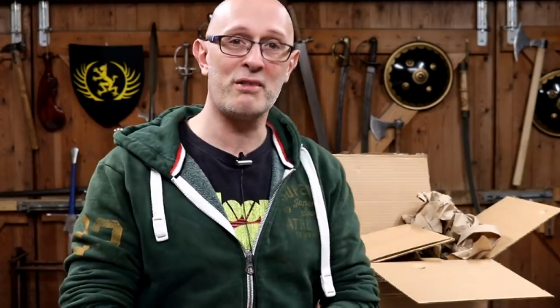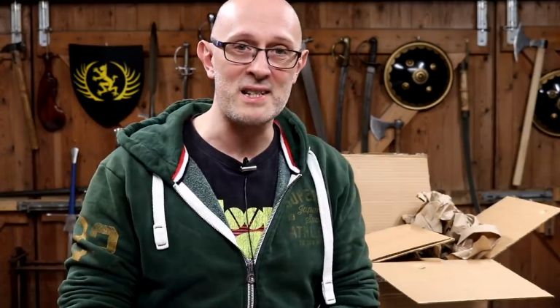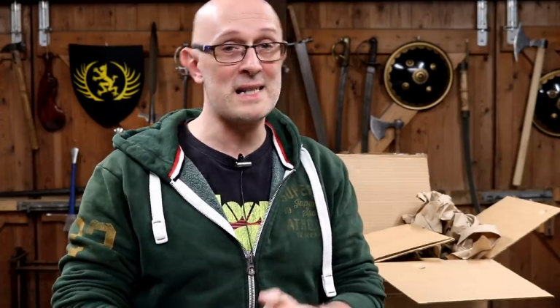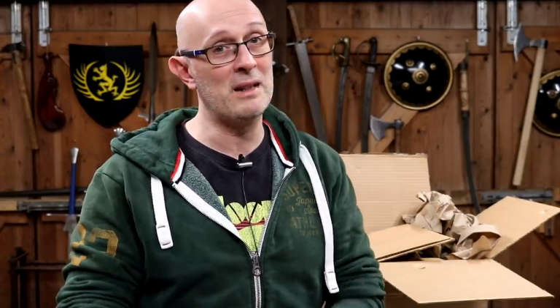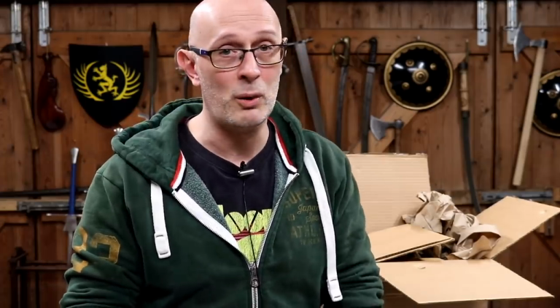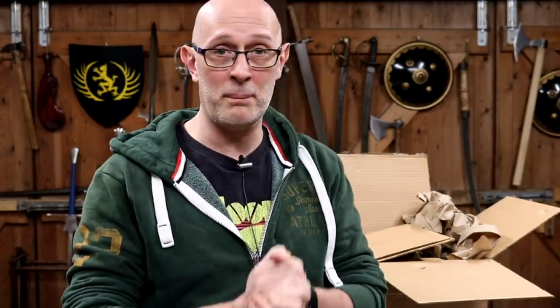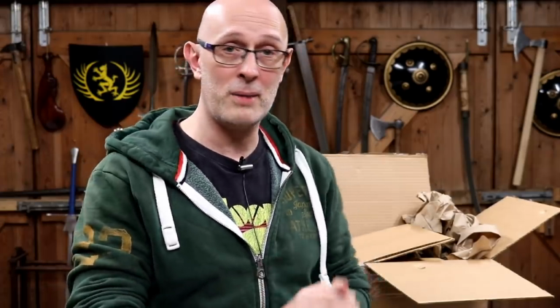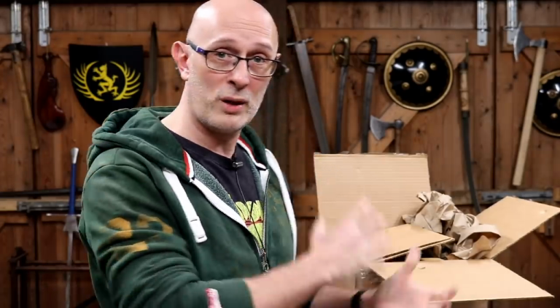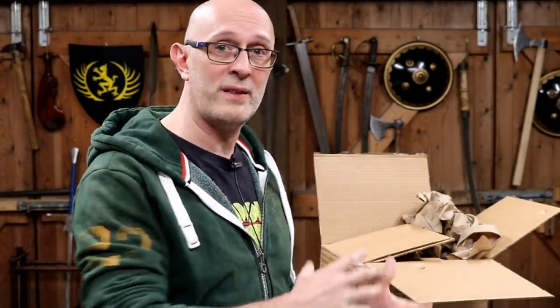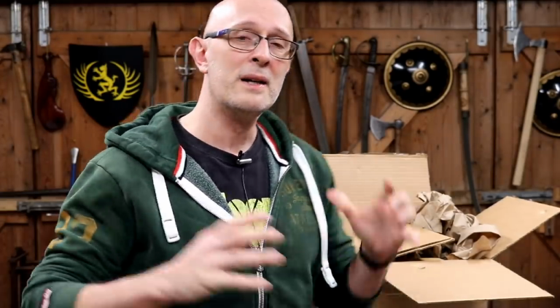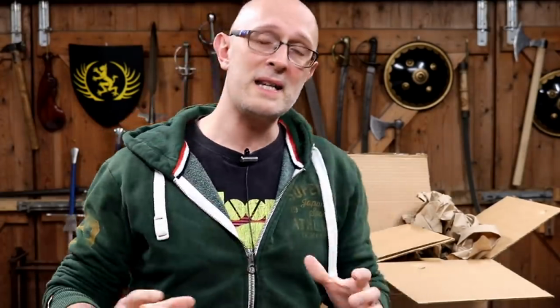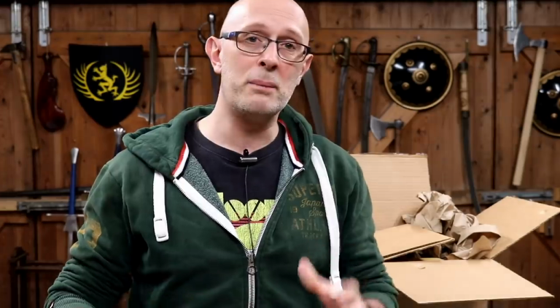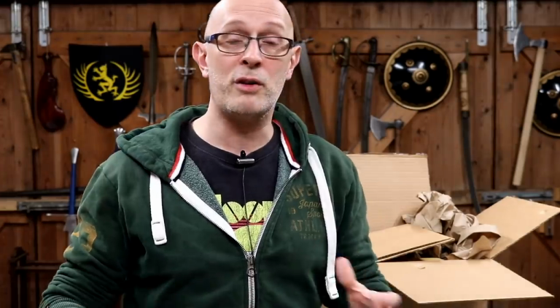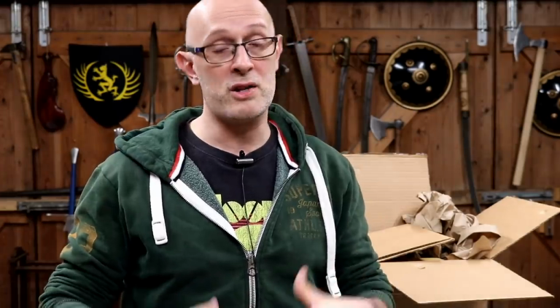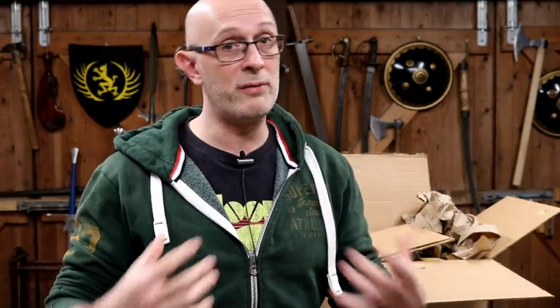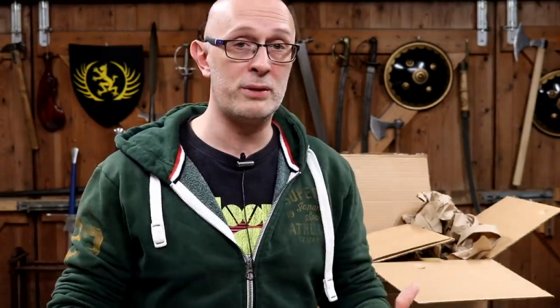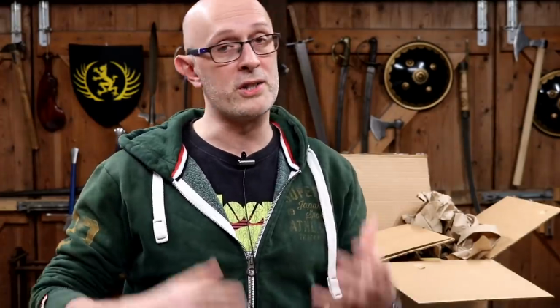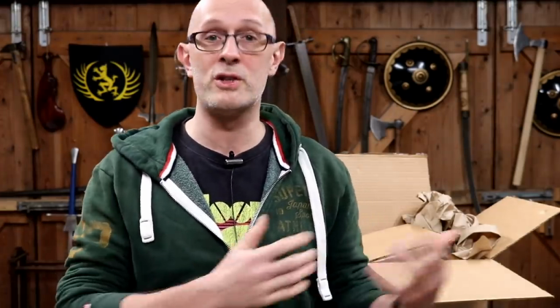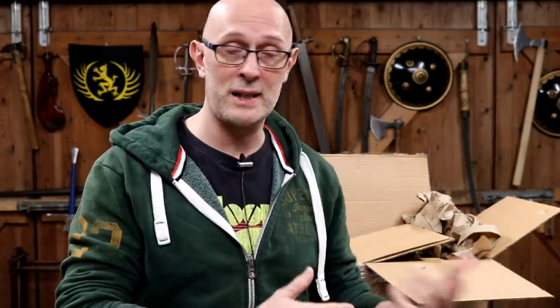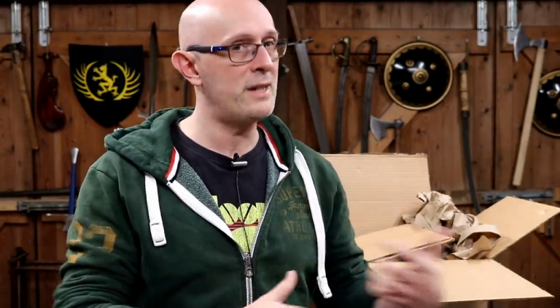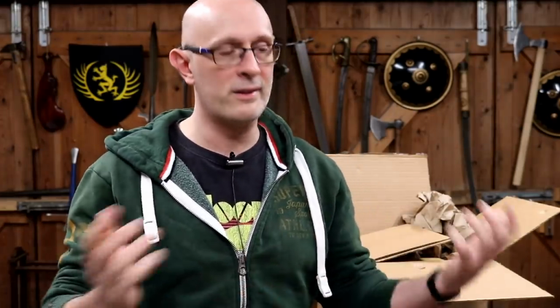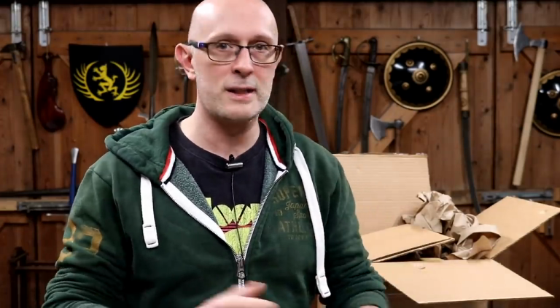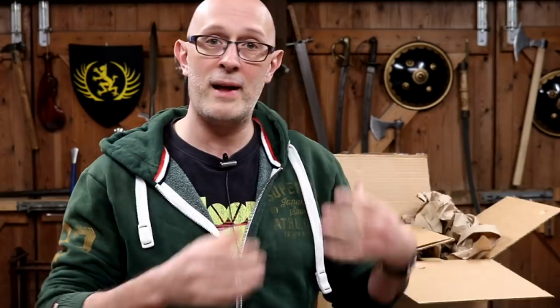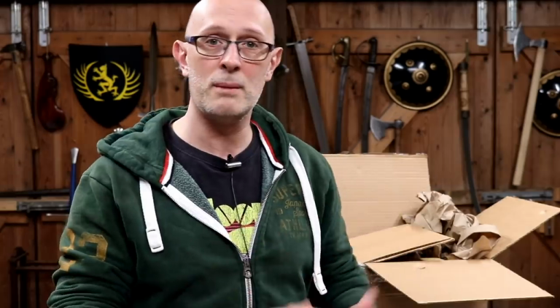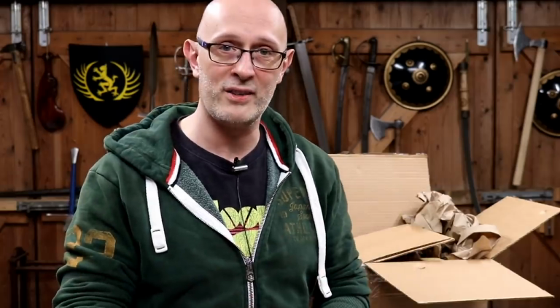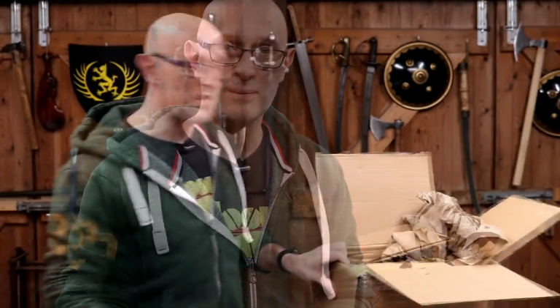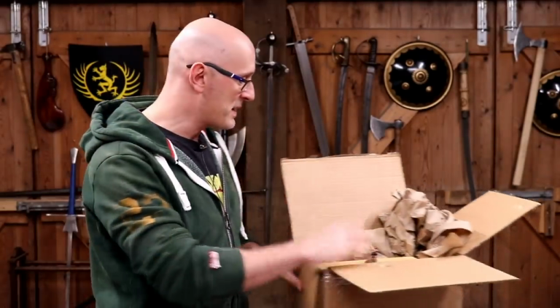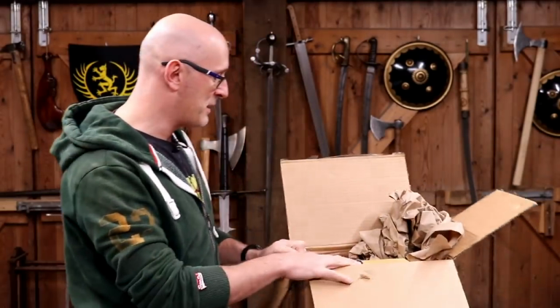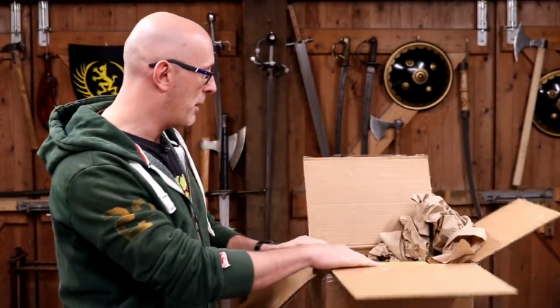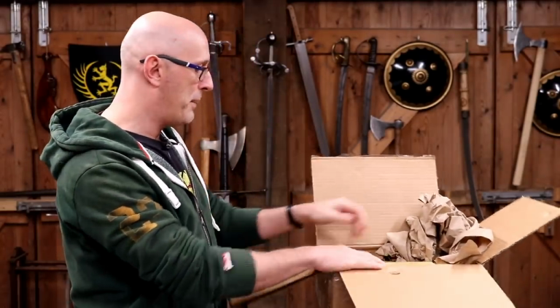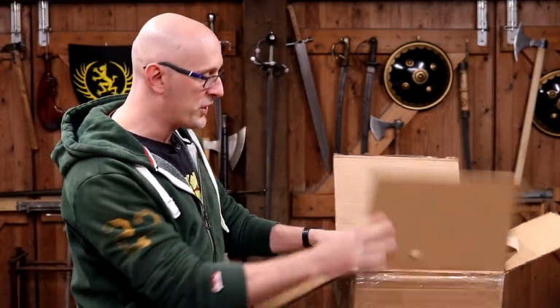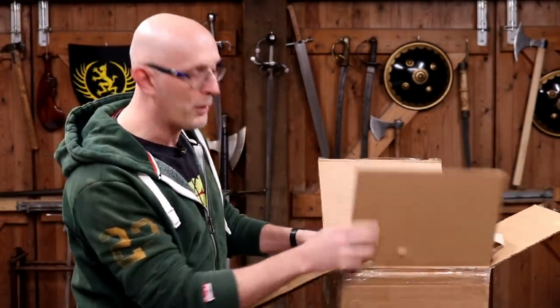So there's the box - three things inside. This isn't going to be a review; it's going to be first impressions. The reviews, testing, and cutting will come later. Cass have sent this very well packaged up.